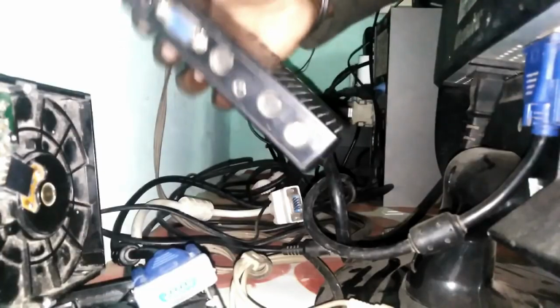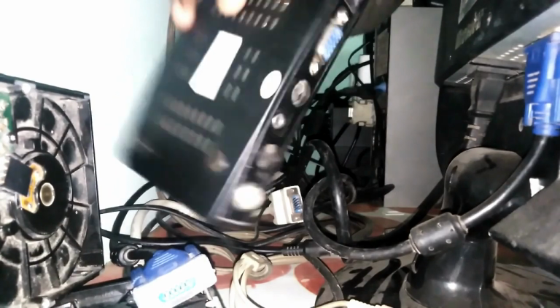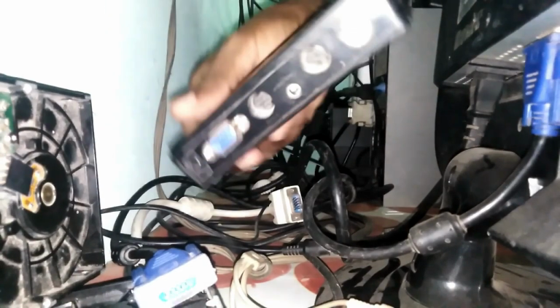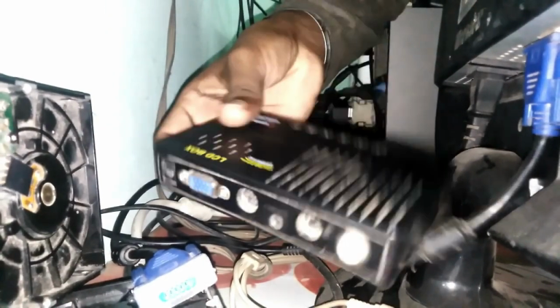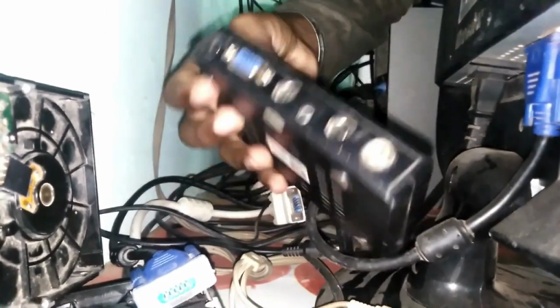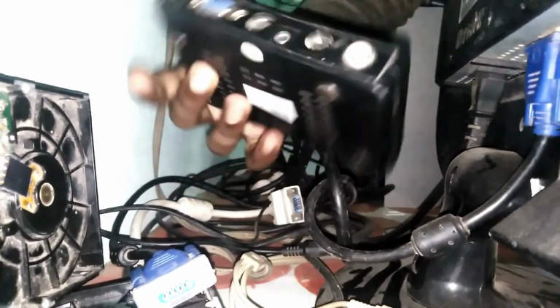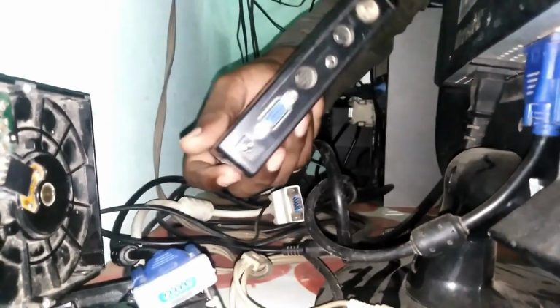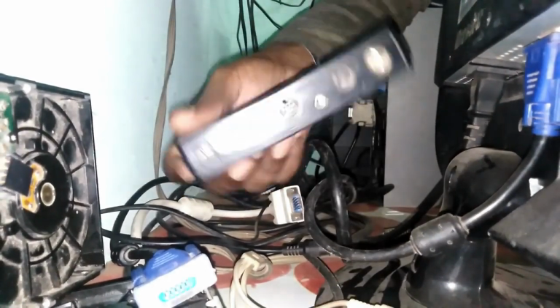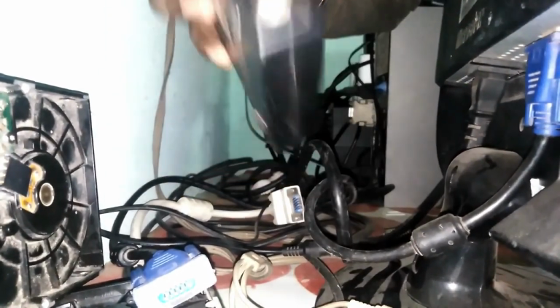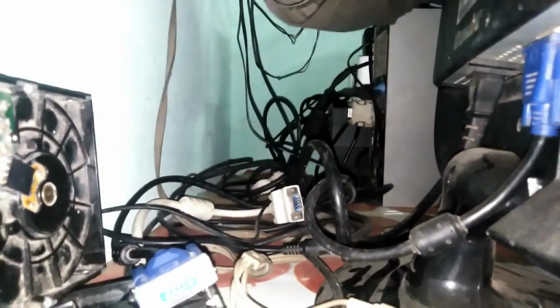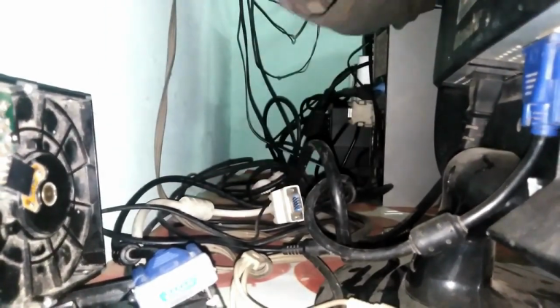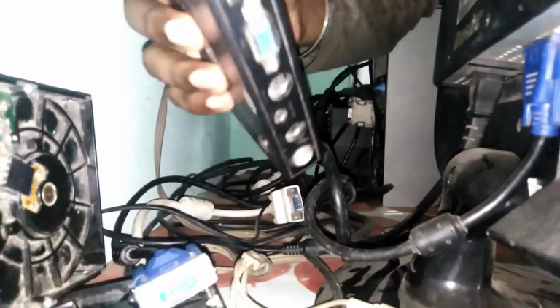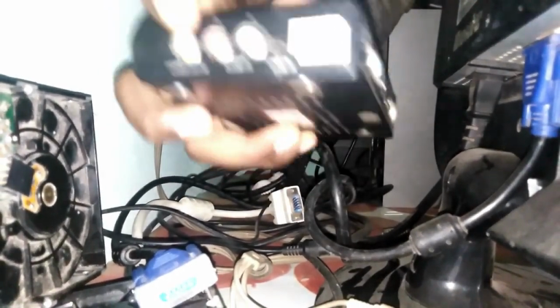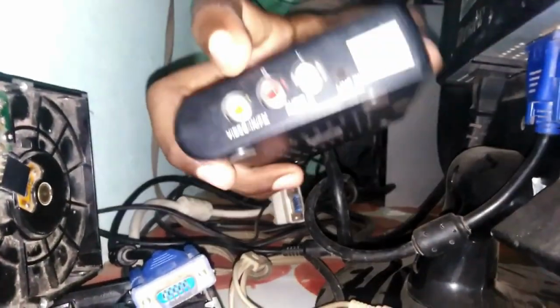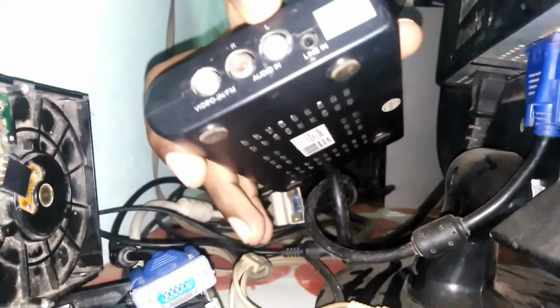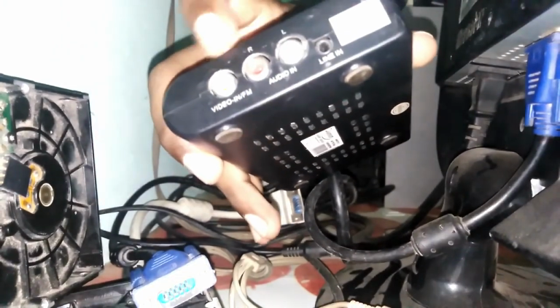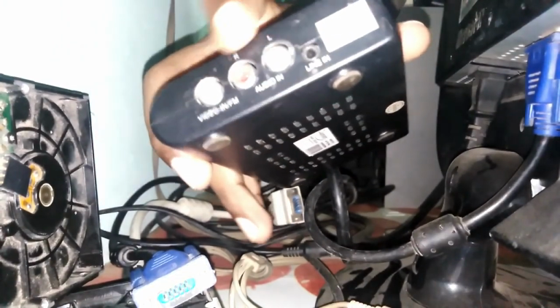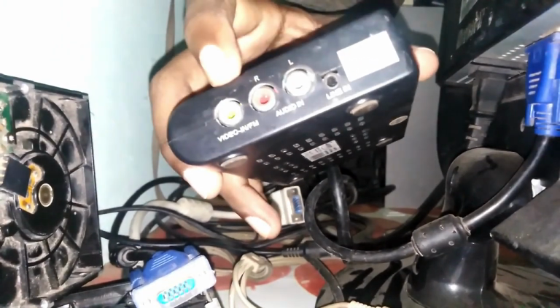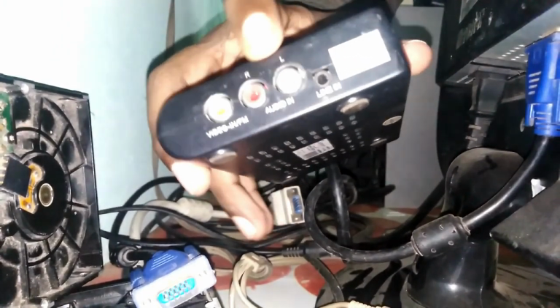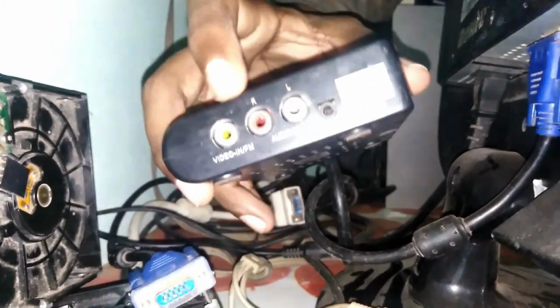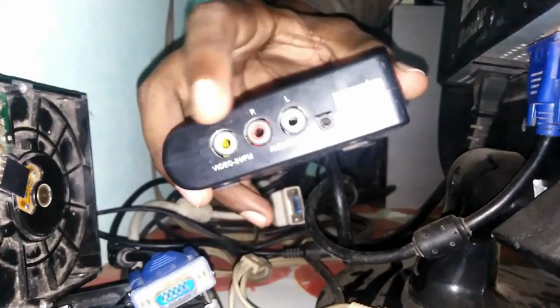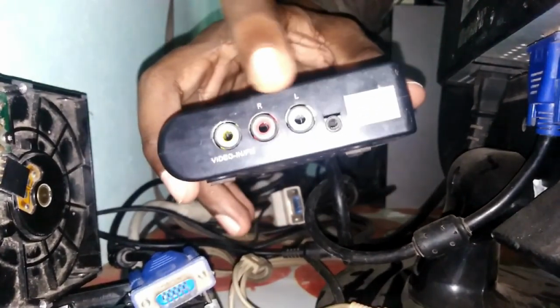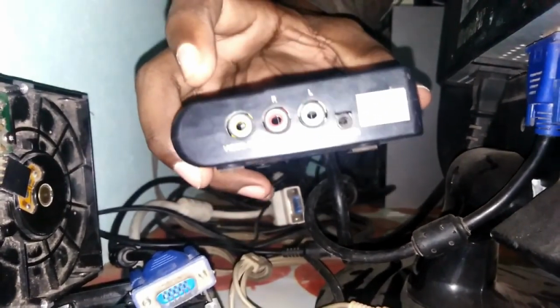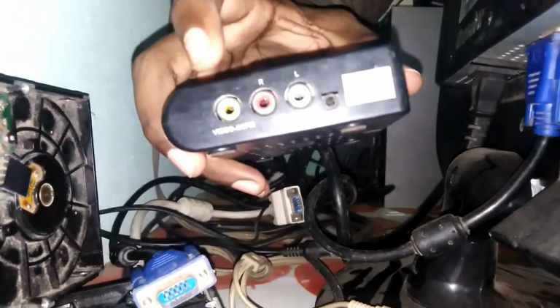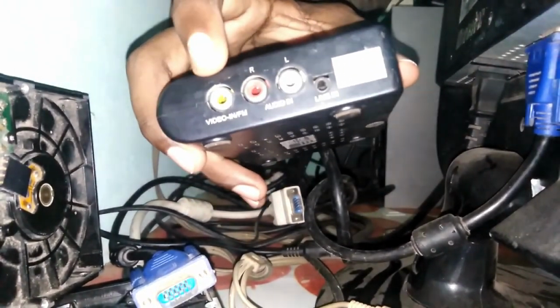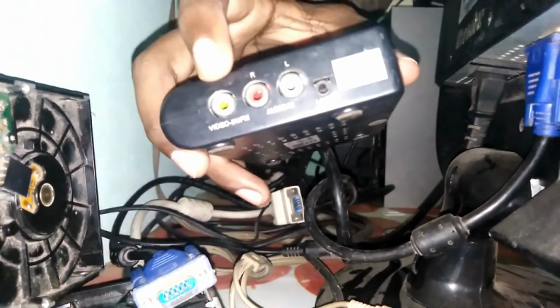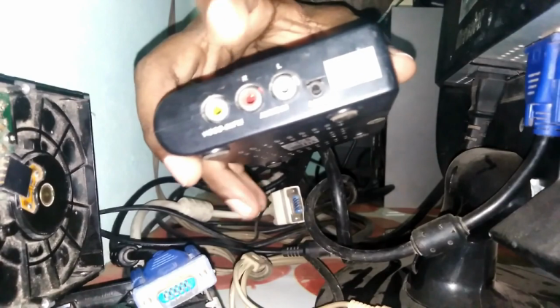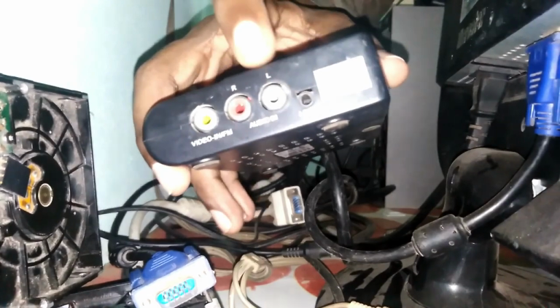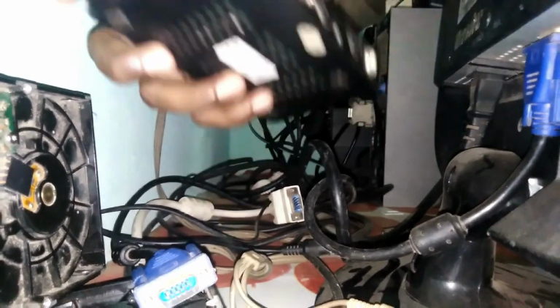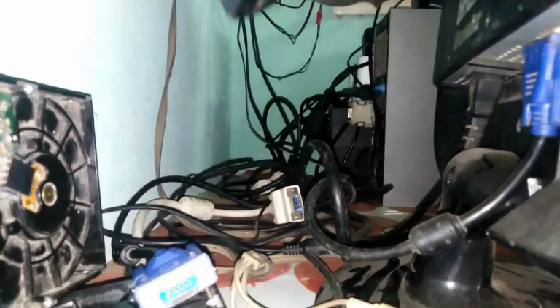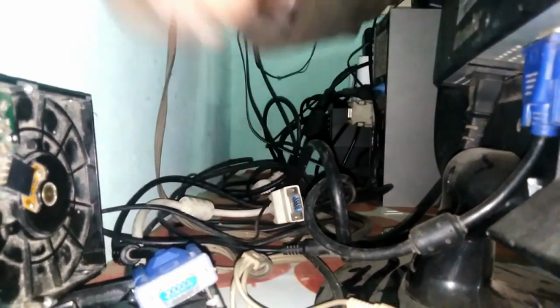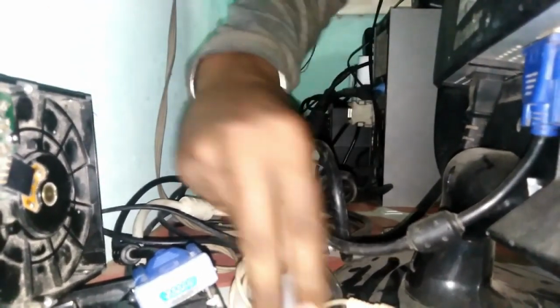So we can connect it to the computer. You can connect it in the box — there are three AV cables. There are three plug-binds with video input and audio input. You can connect it inside the setbox.